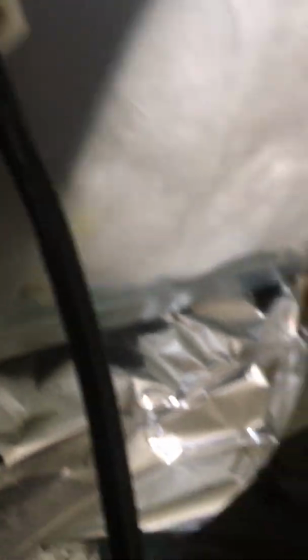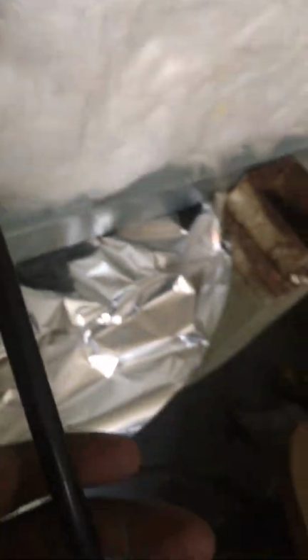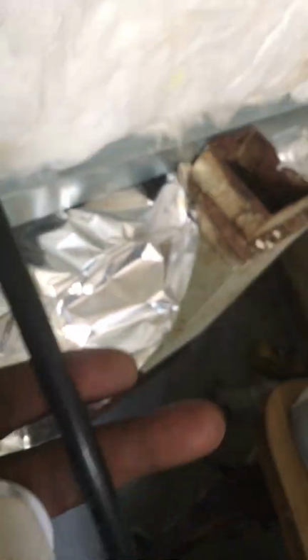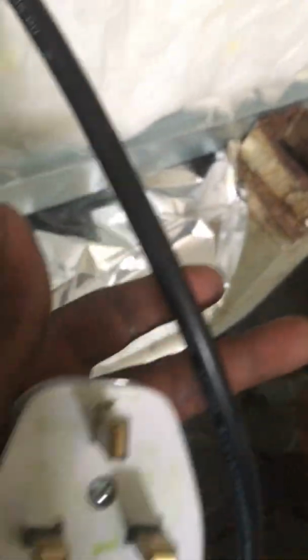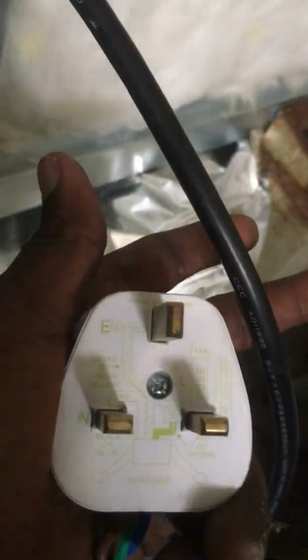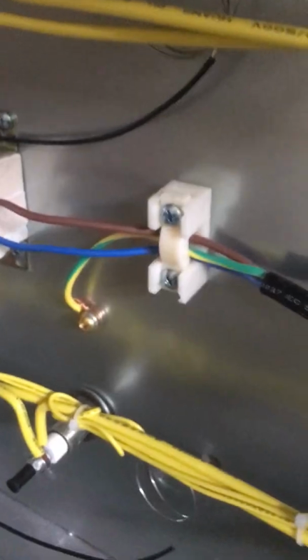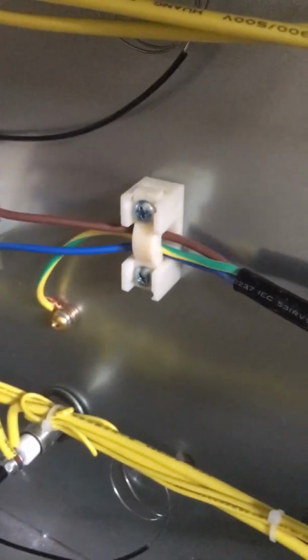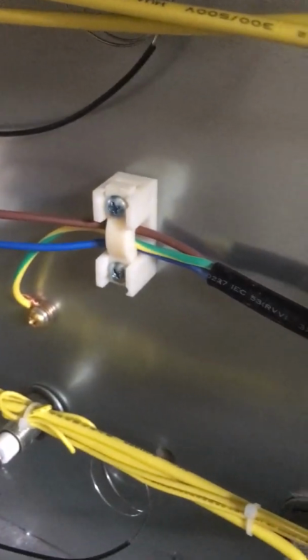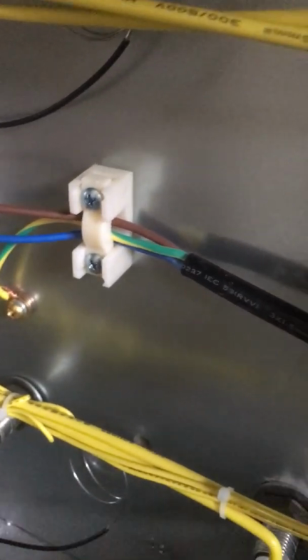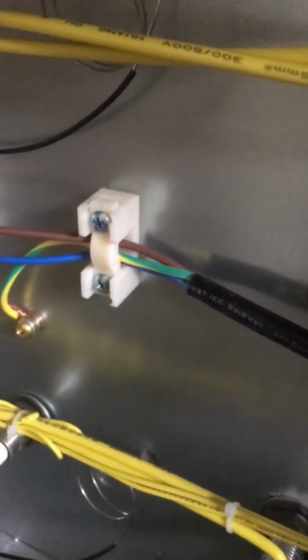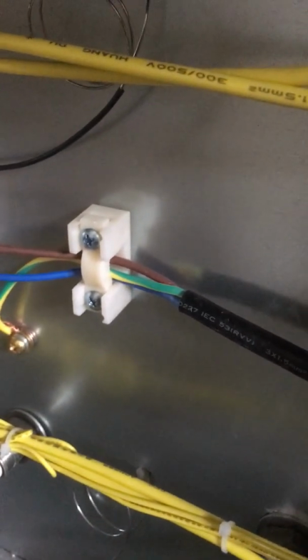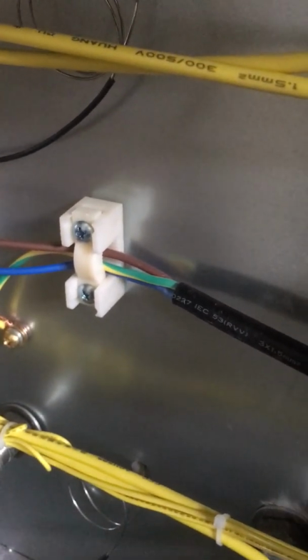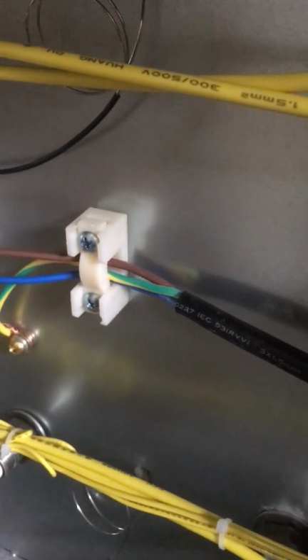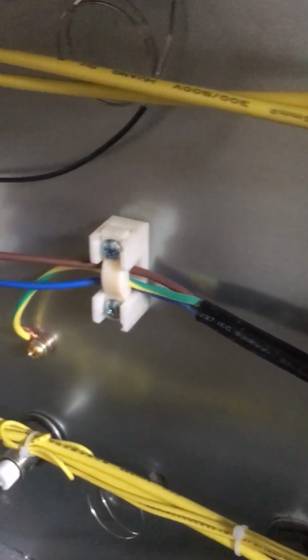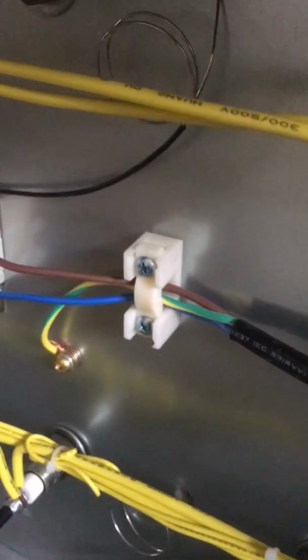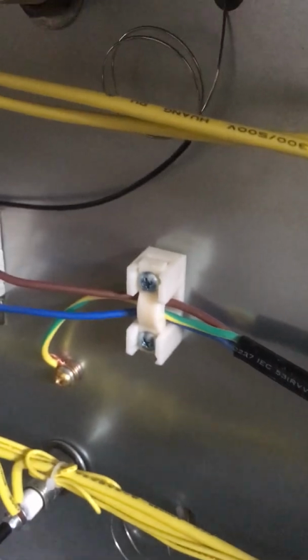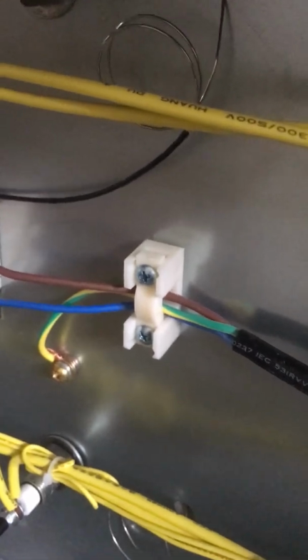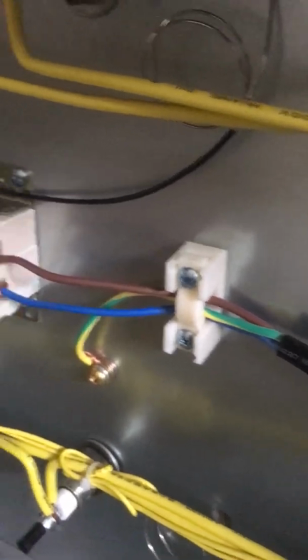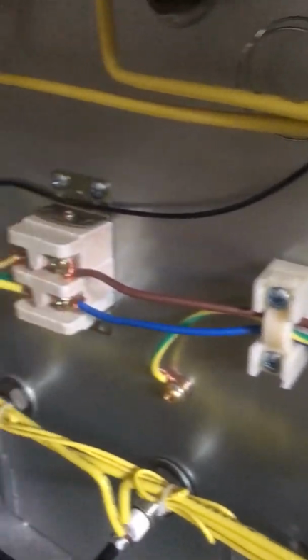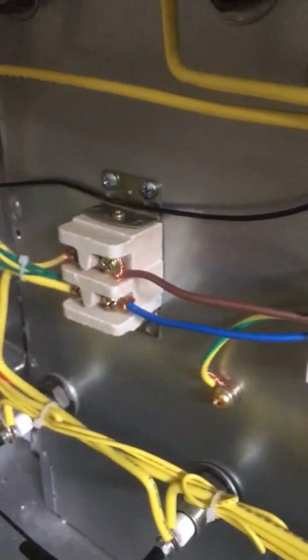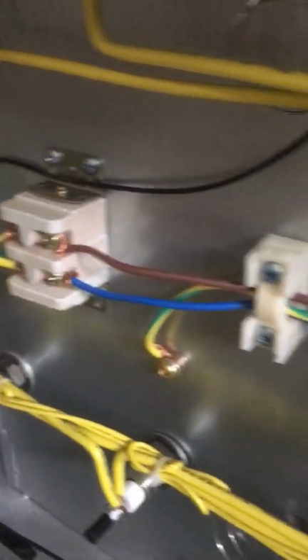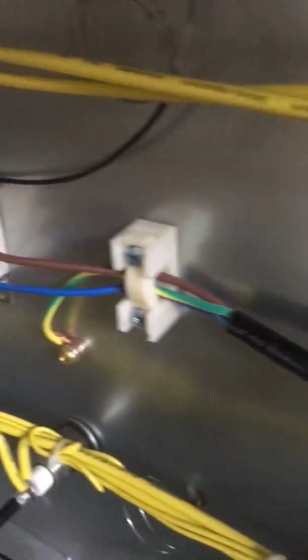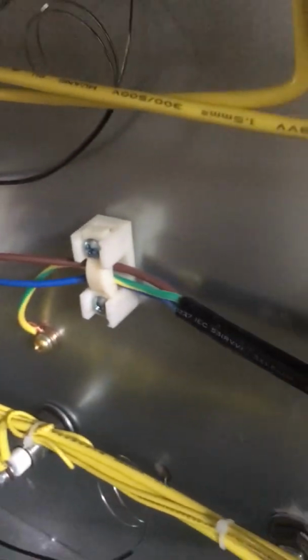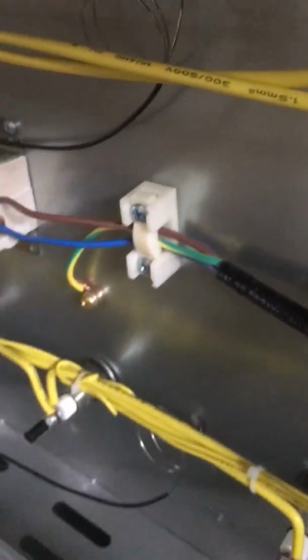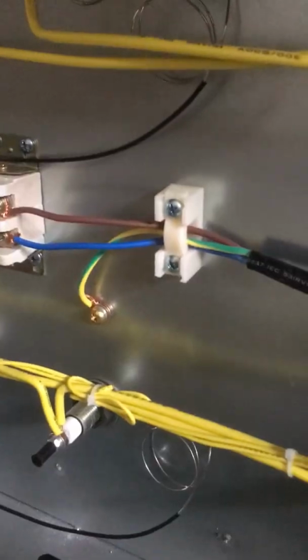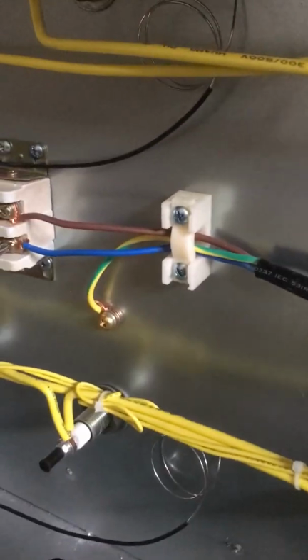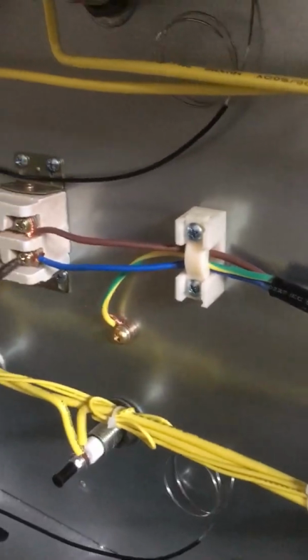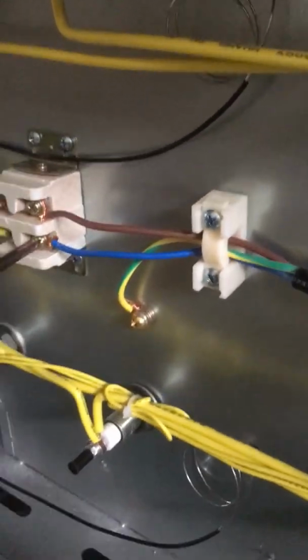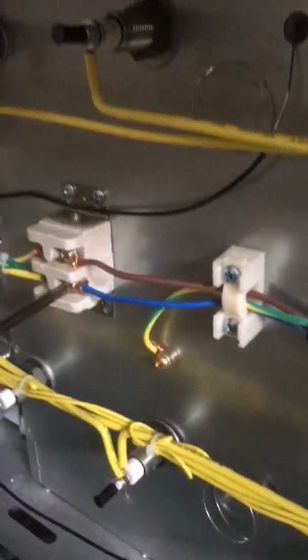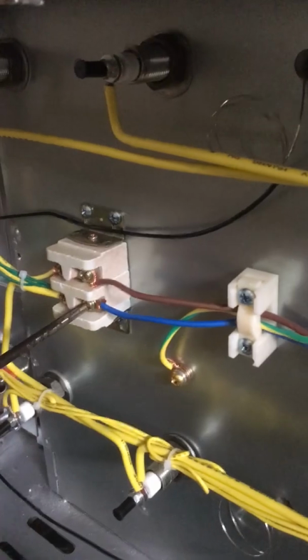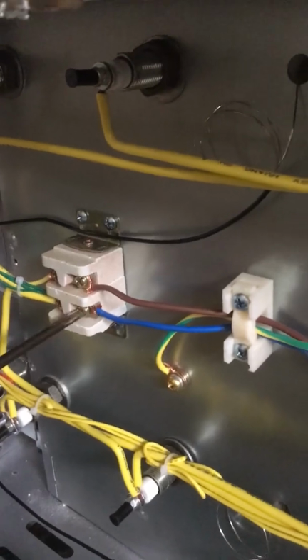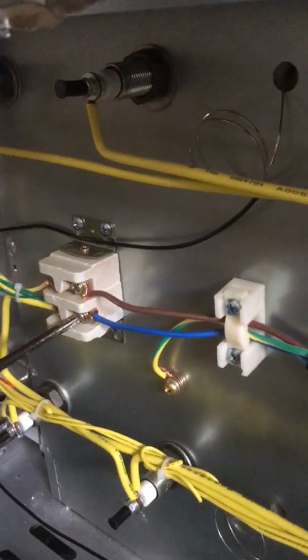After dismantling the baking oven, this is what the wiring connection inside looks like. There is the live, neutral, and earth terminal. Use a screwdriver and disconnect the live, neutral, and earth wire from the terminal.